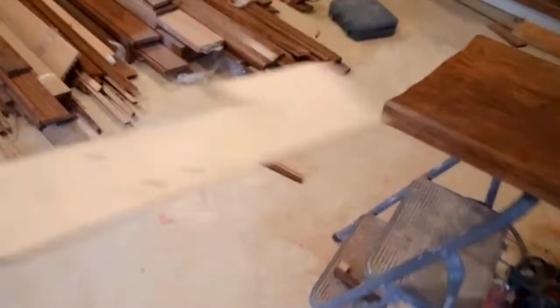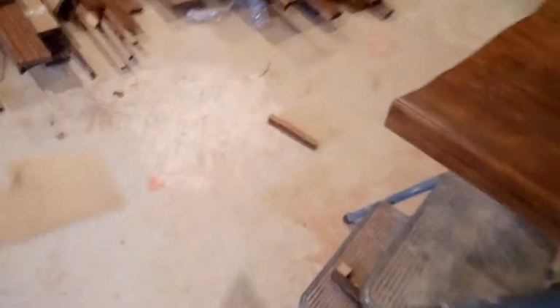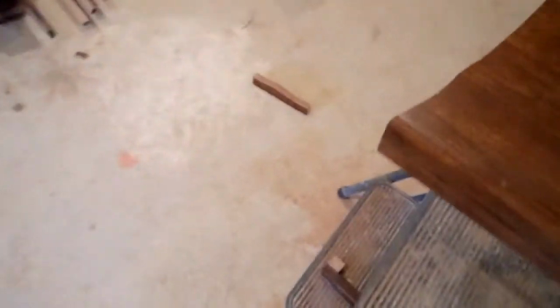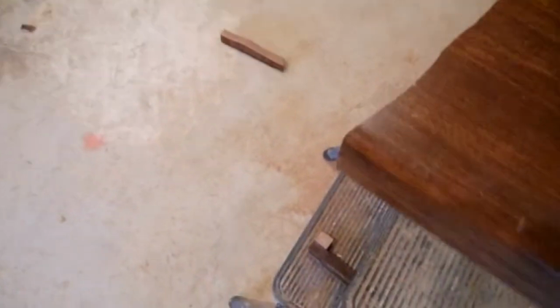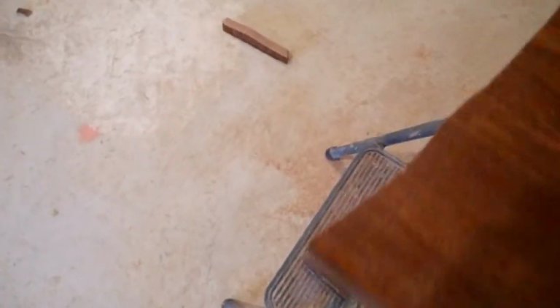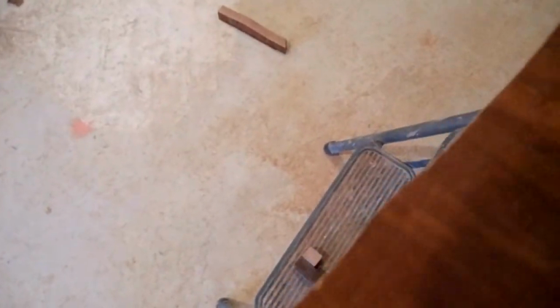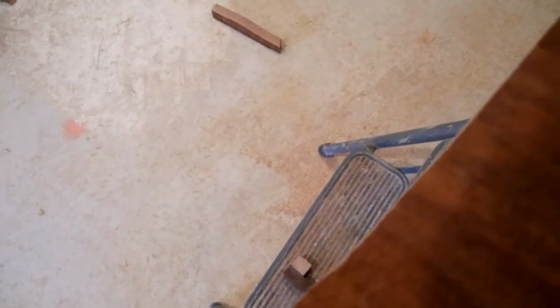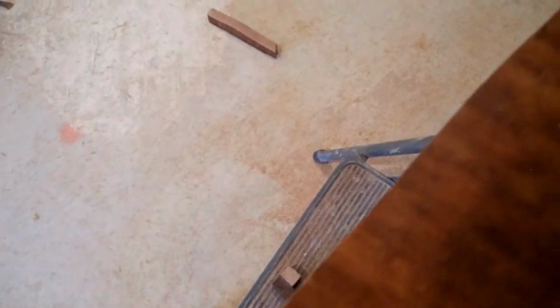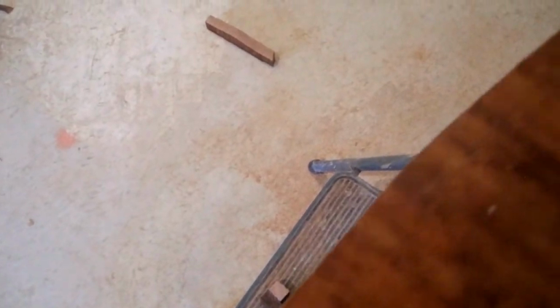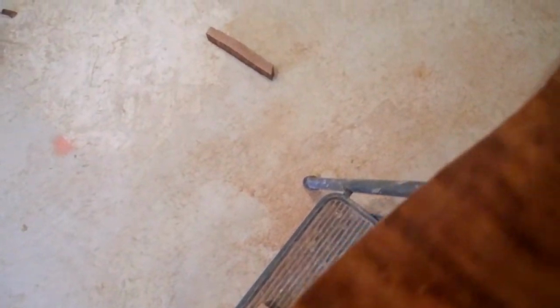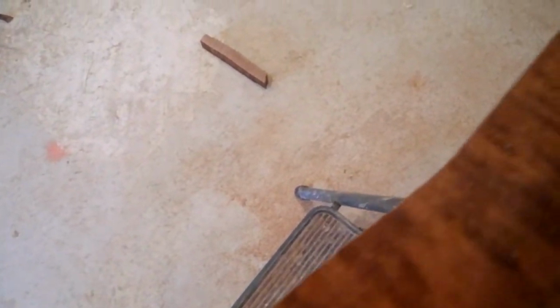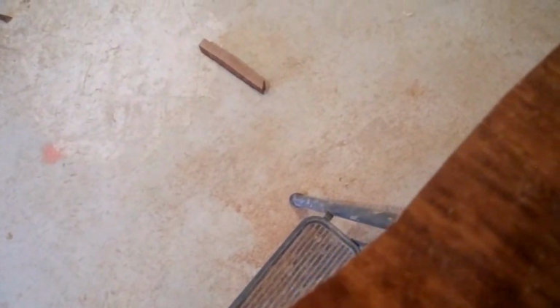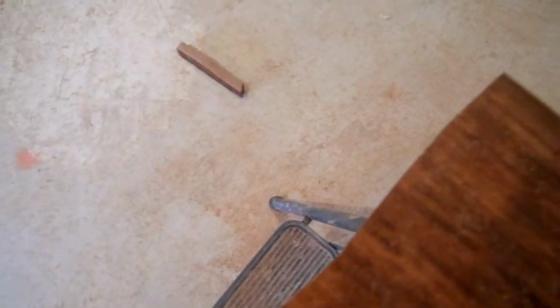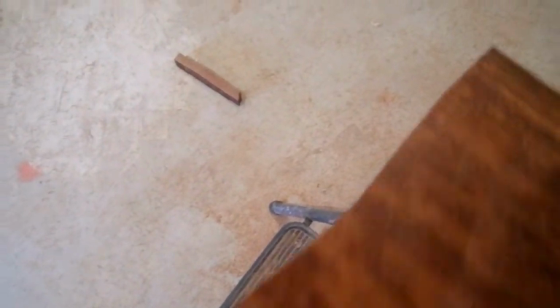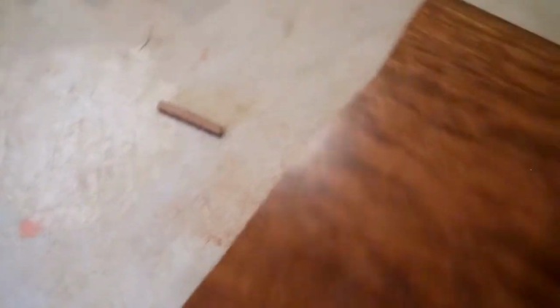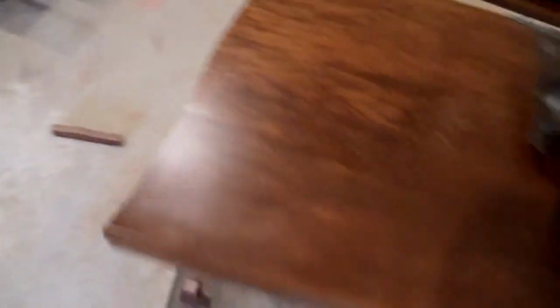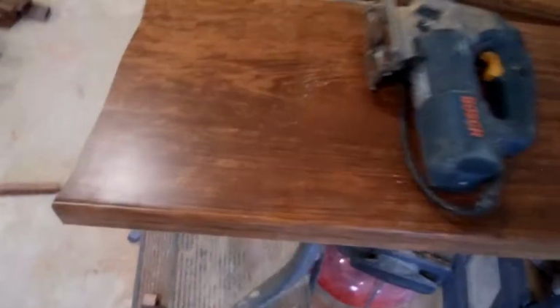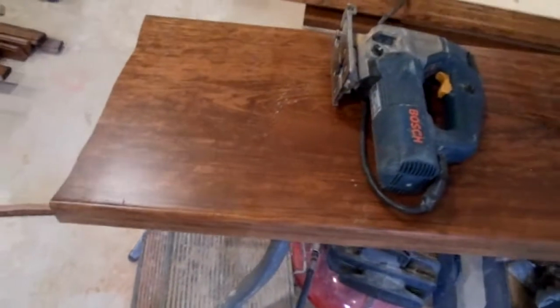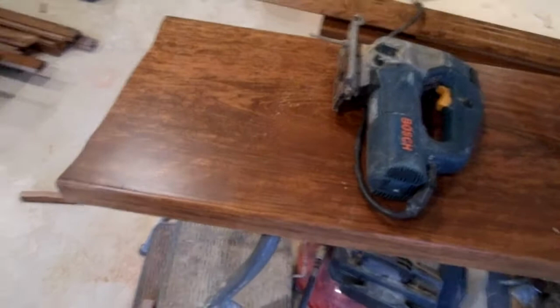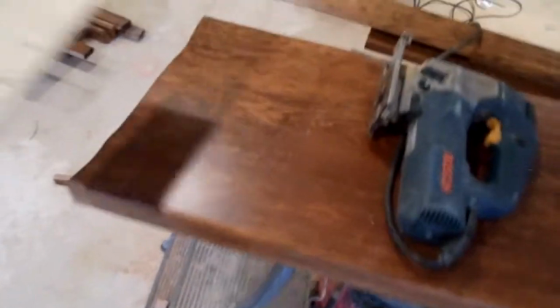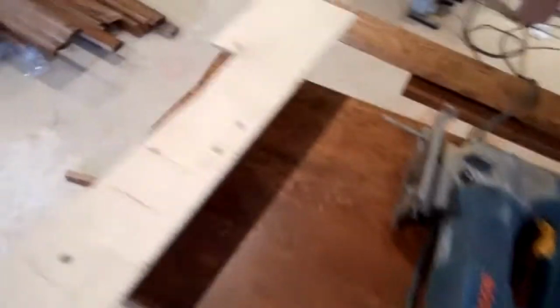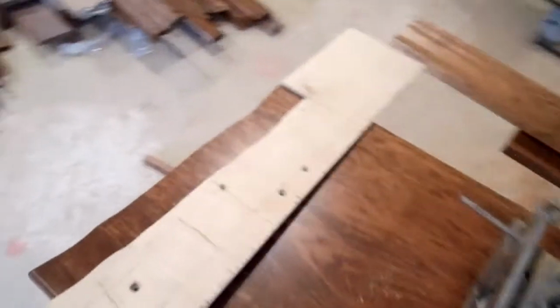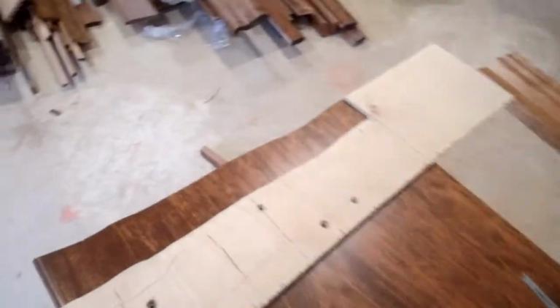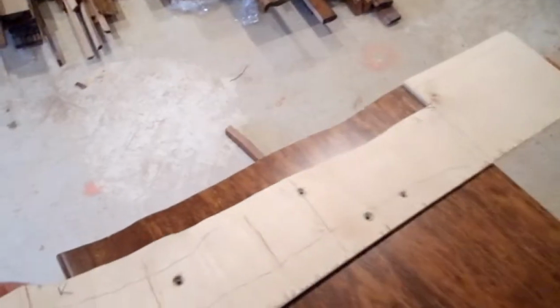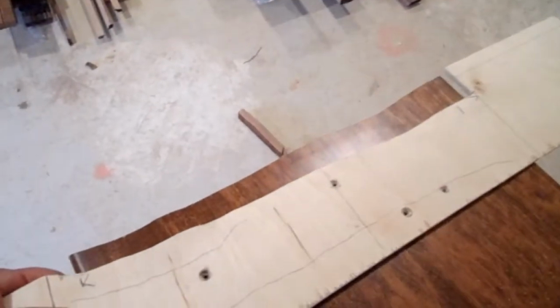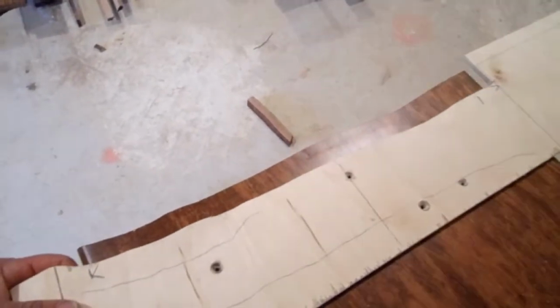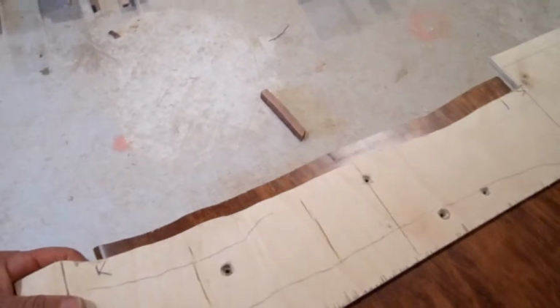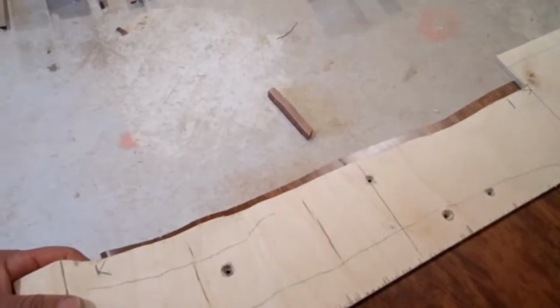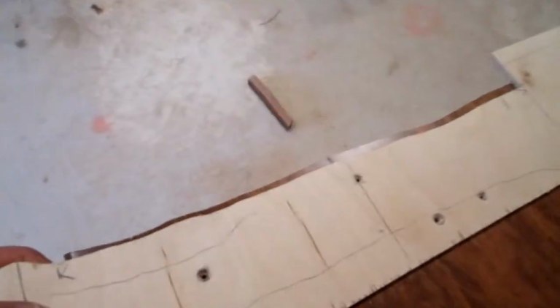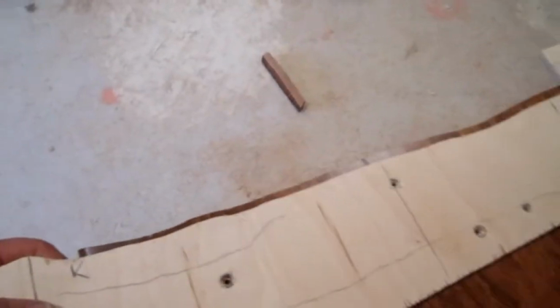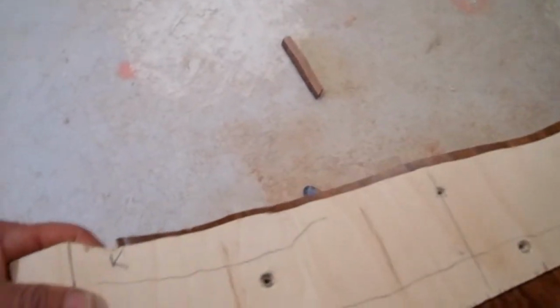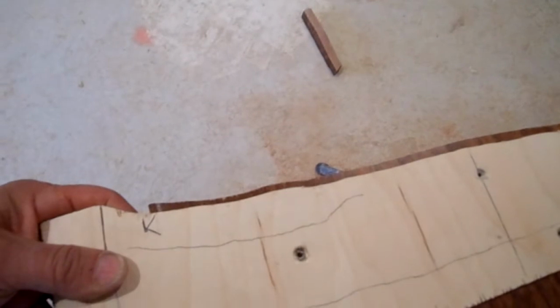This shows the cut that I just recently made on the cherry with the jigsaw, and this shows how it fits up.